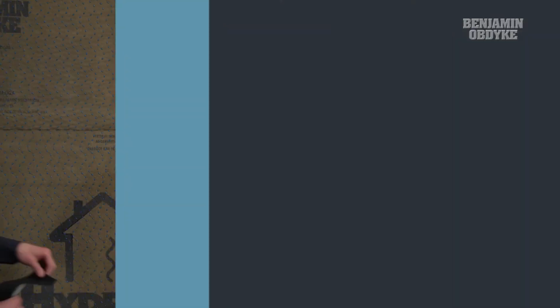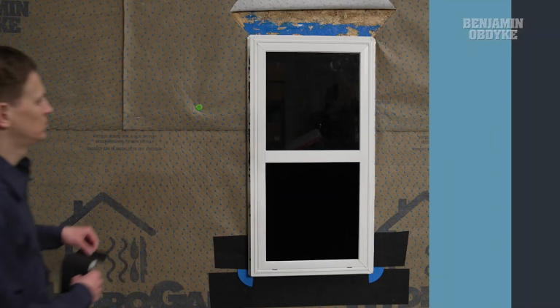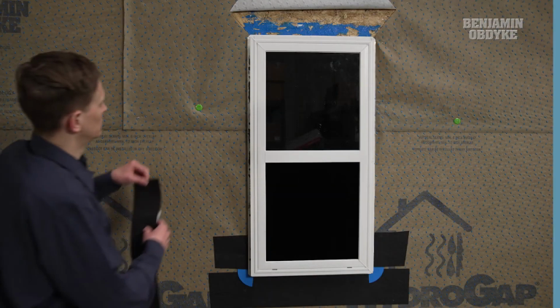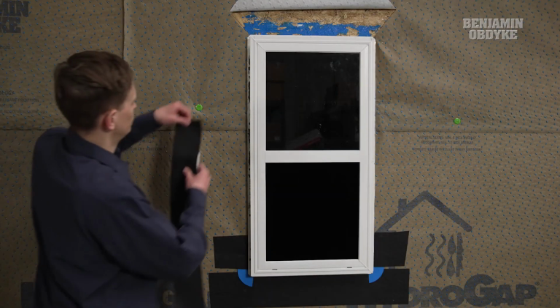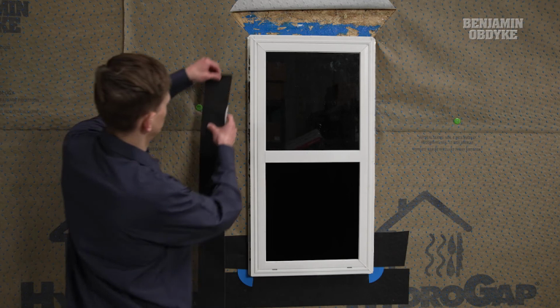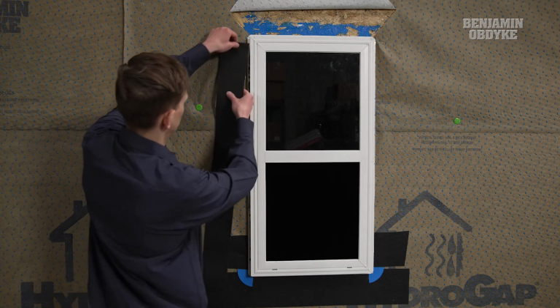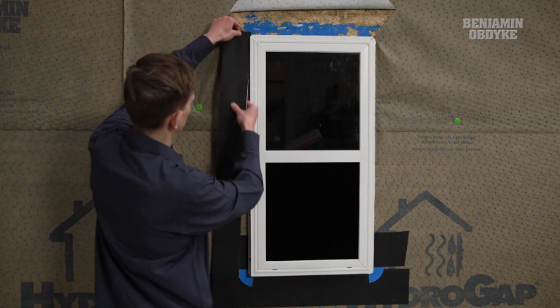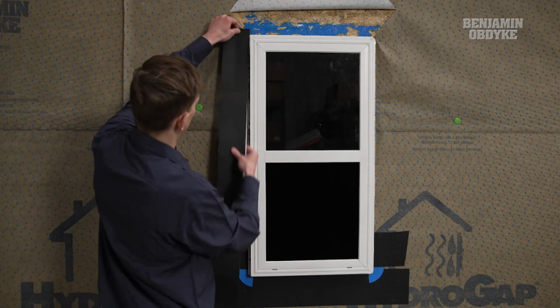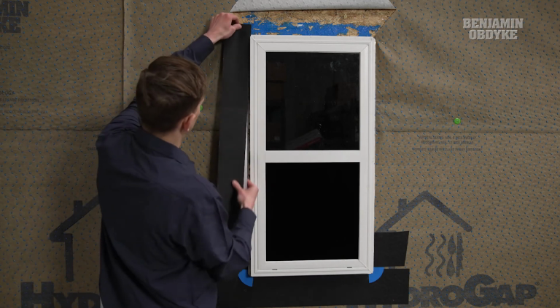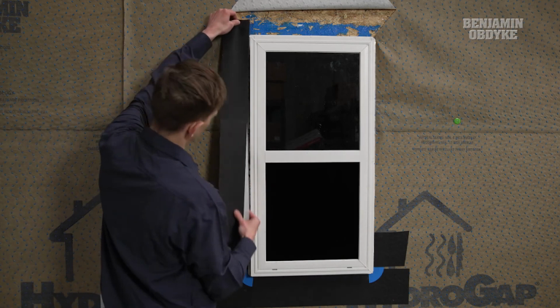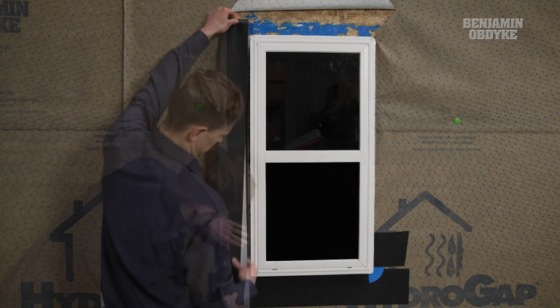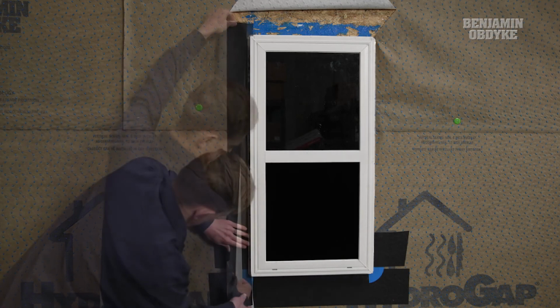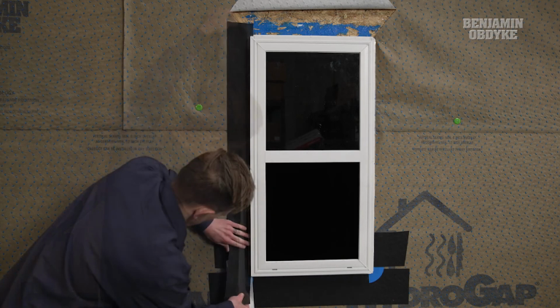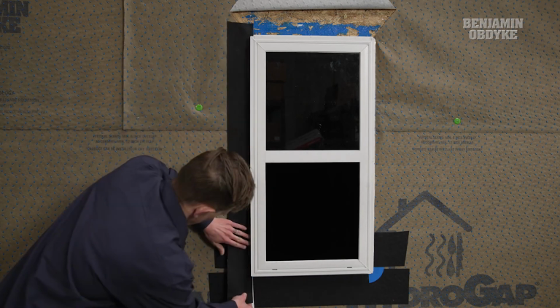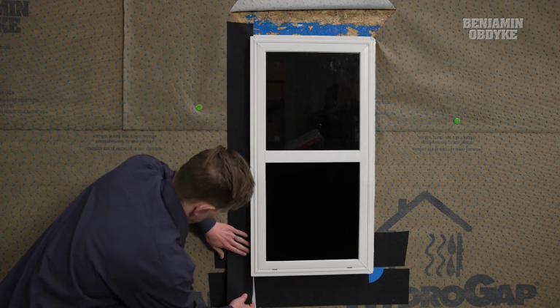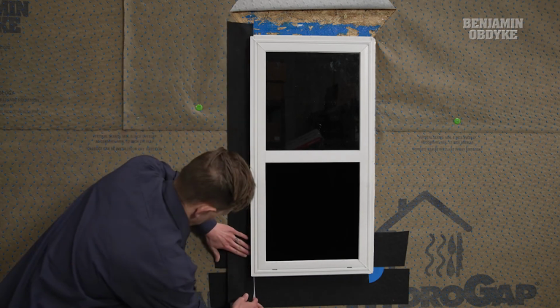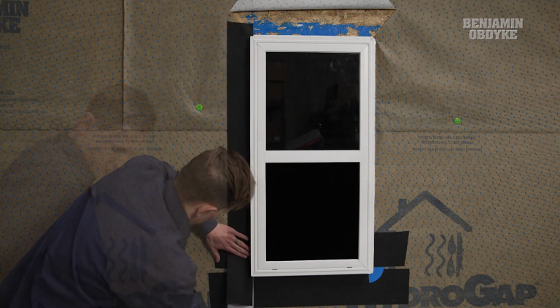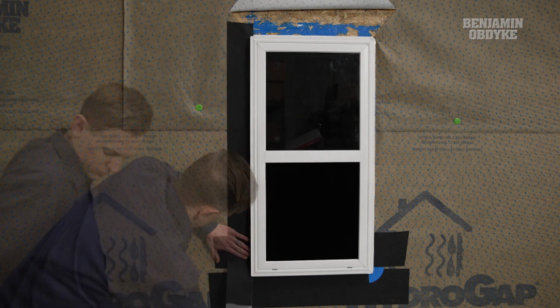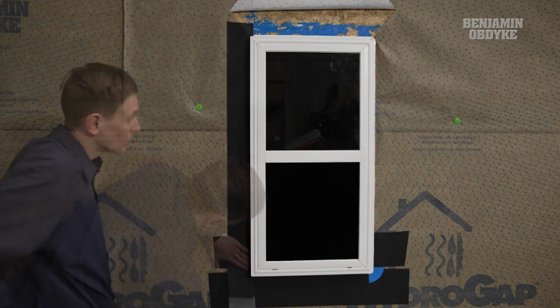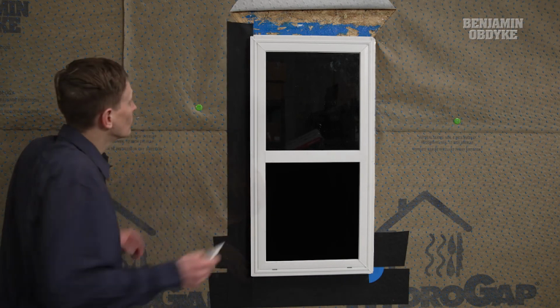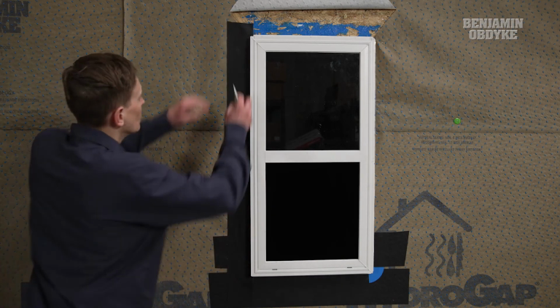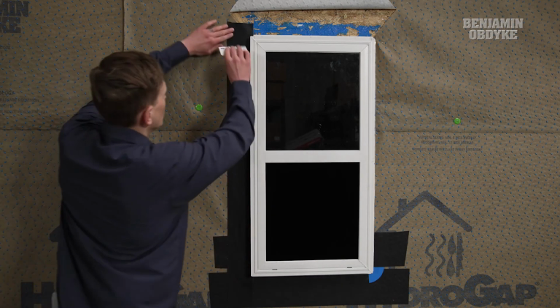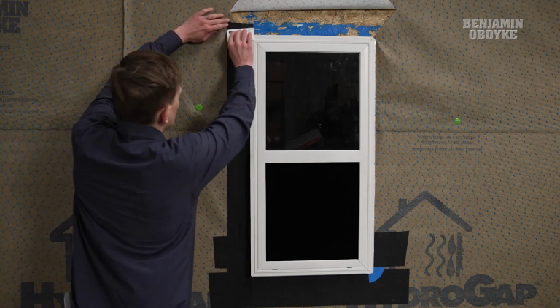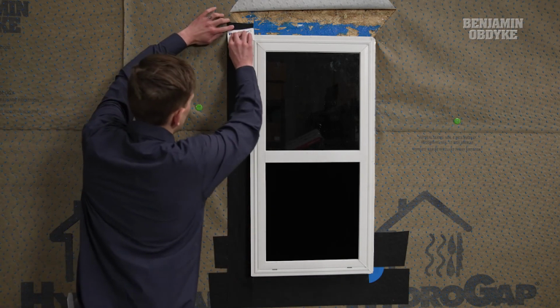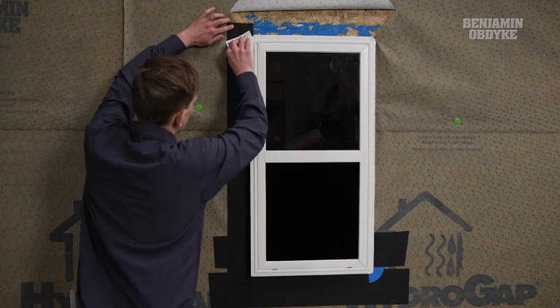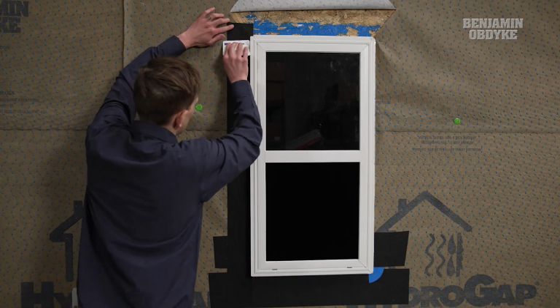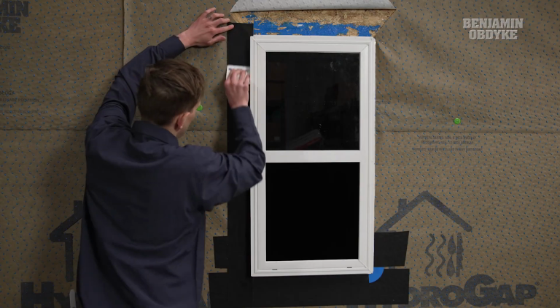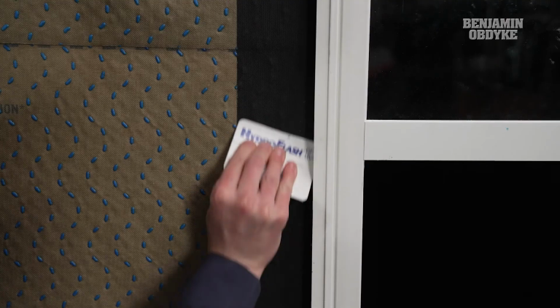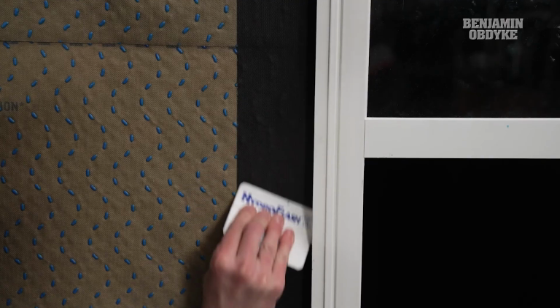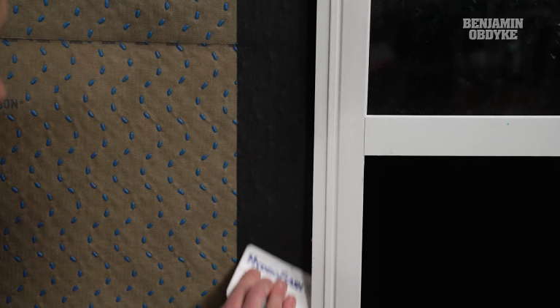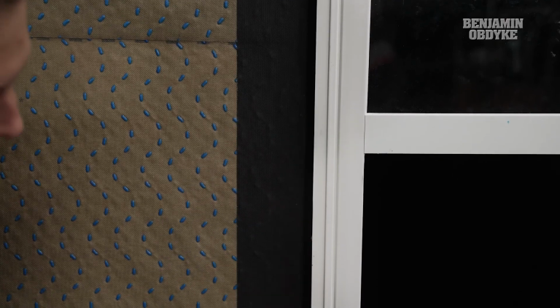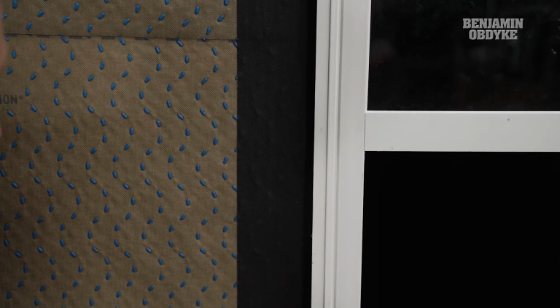With the window installed, it's time to install HydroFlash directly to the HydroGap and window nailing fin. This helps to create a water and air seal around the window assembly.